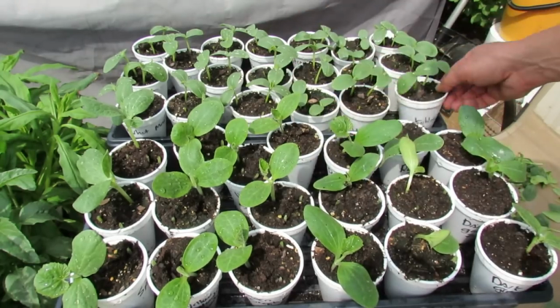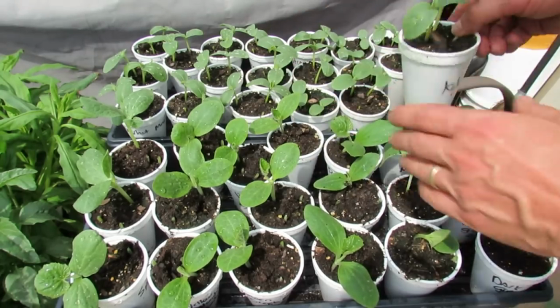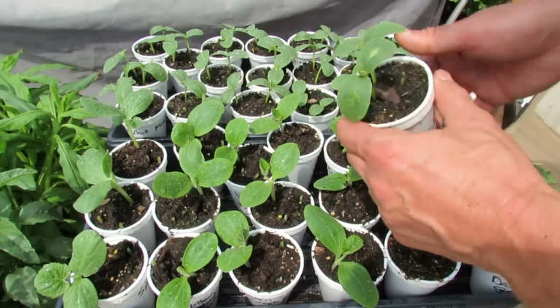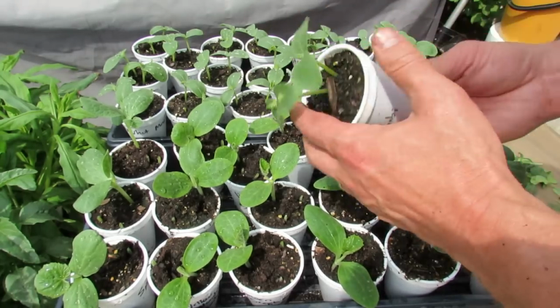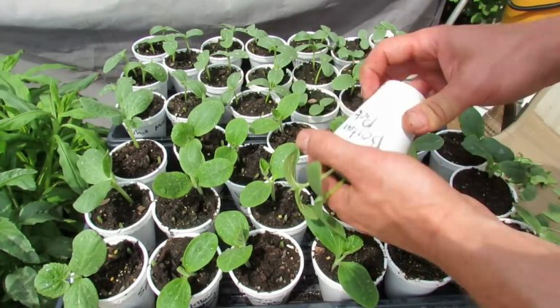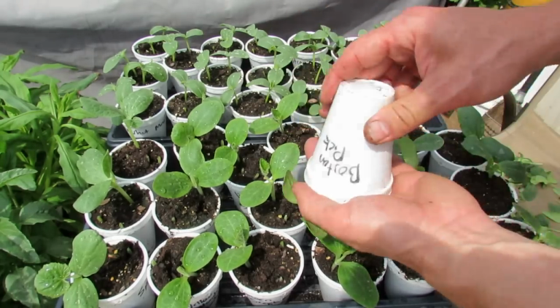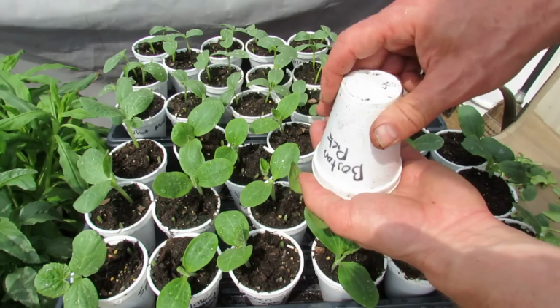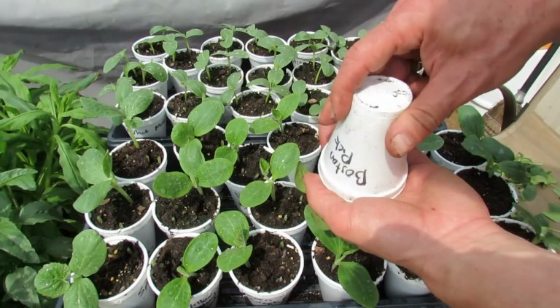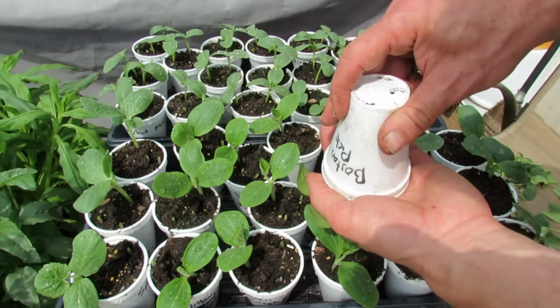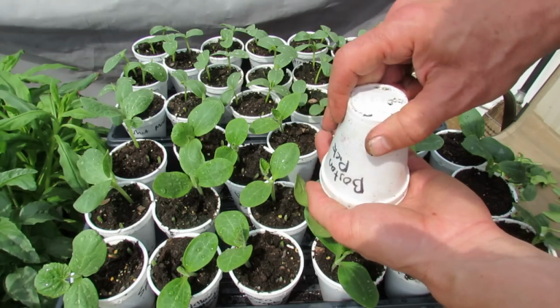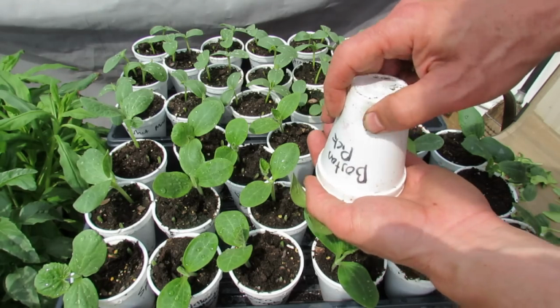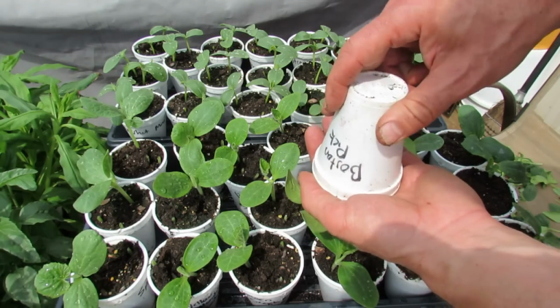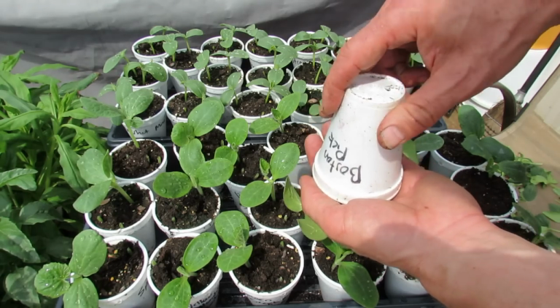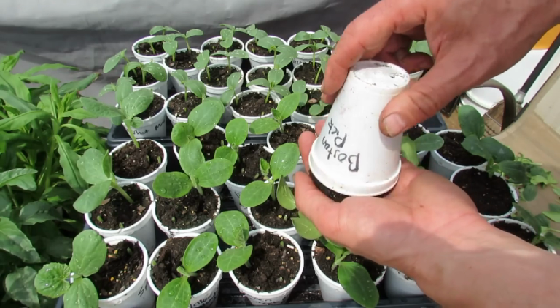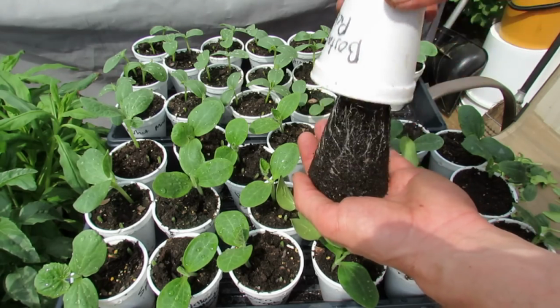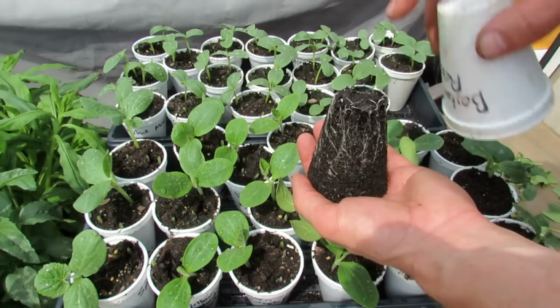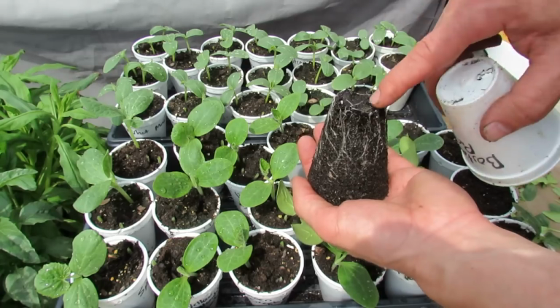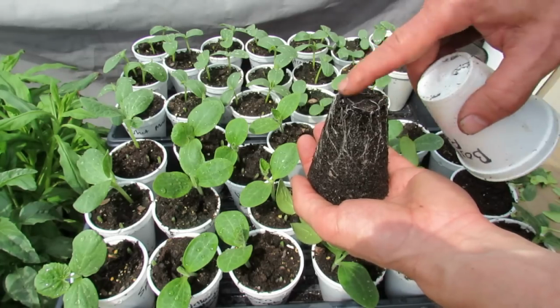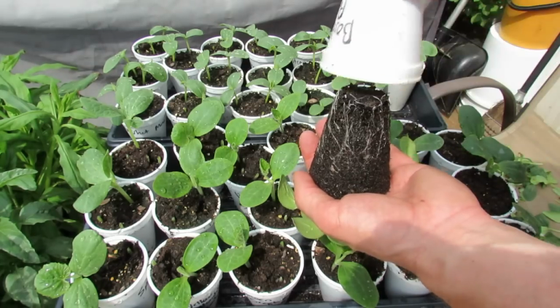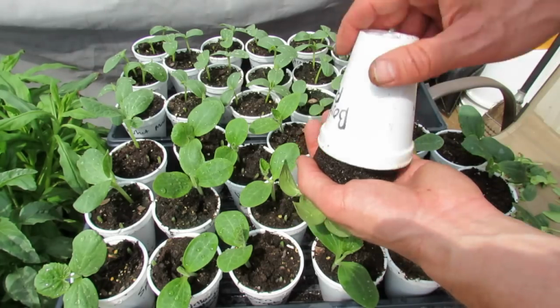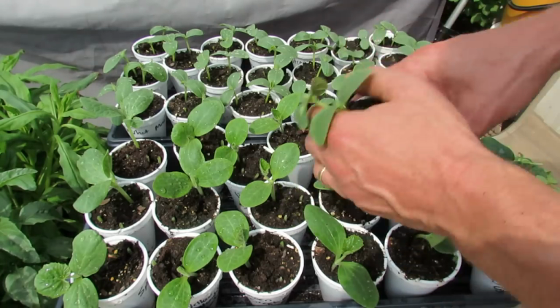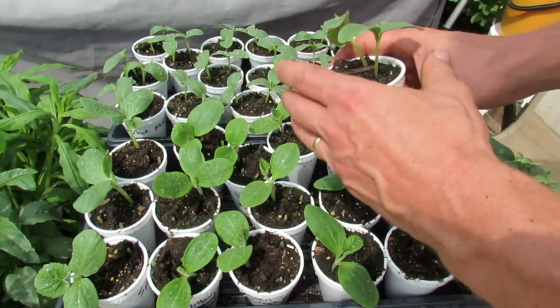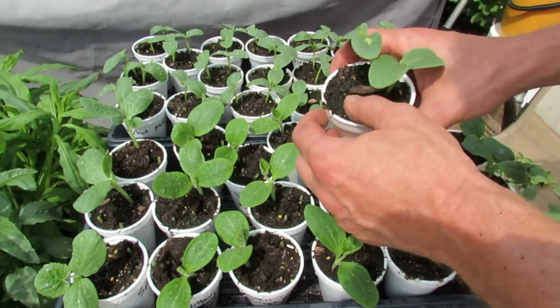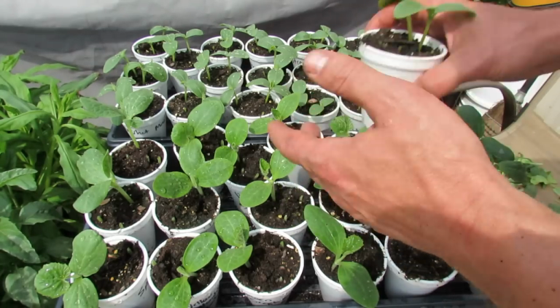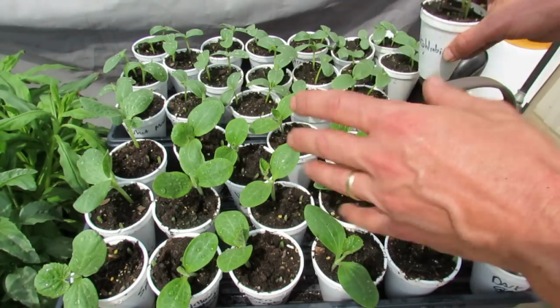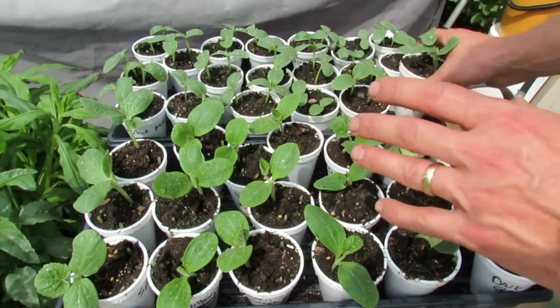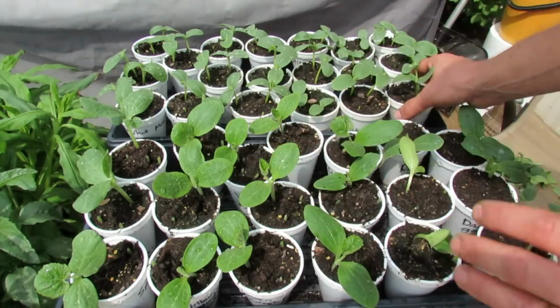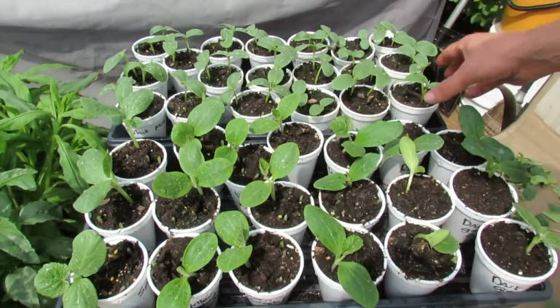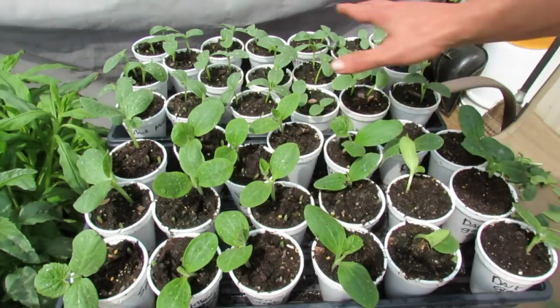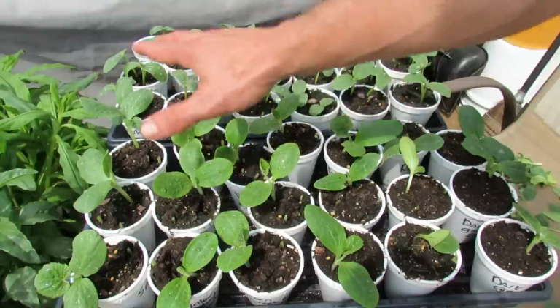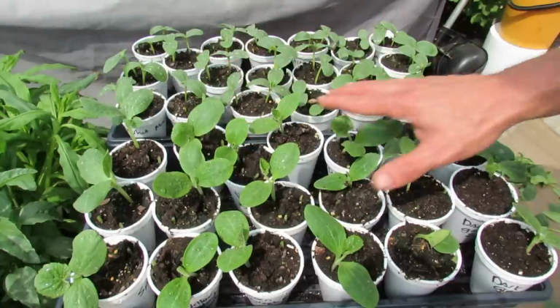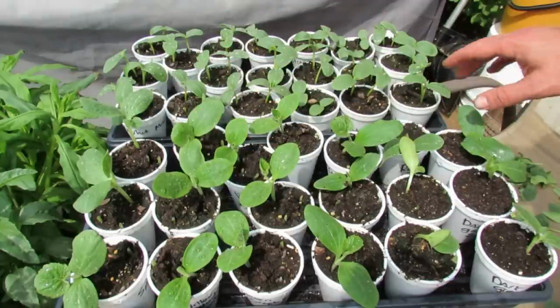Cucumbers don't grow quite as fast as the zucchini and squash, but they should be reaching the bottom and starting to coil. So really between the third and fourth week, these plants are going to be ready to go in the ground.